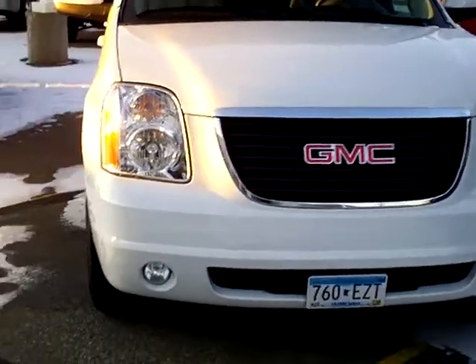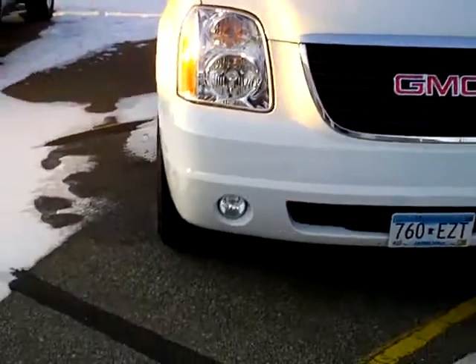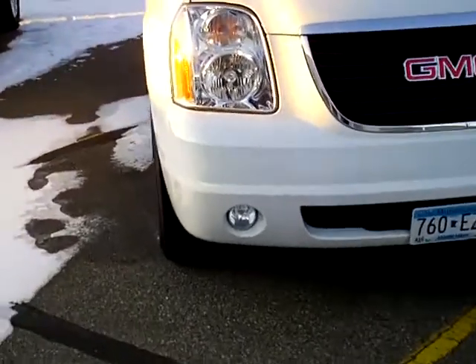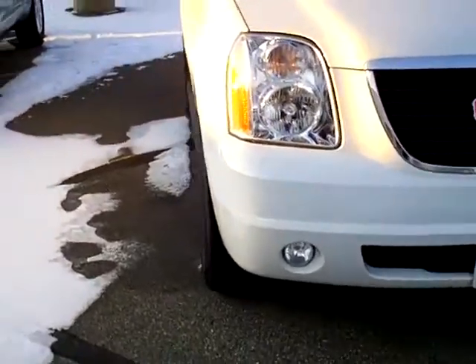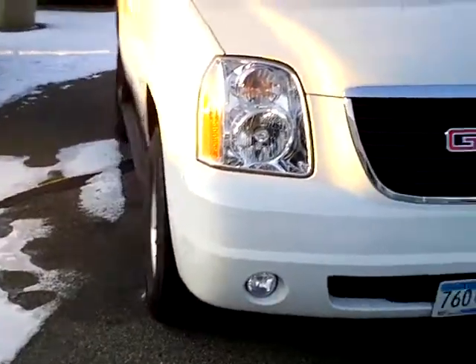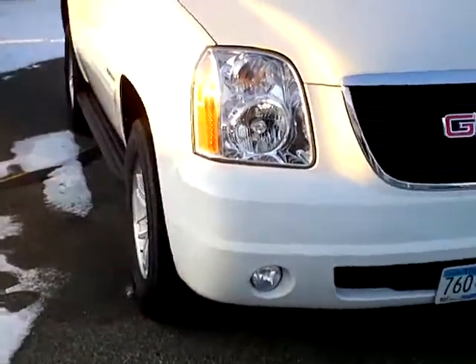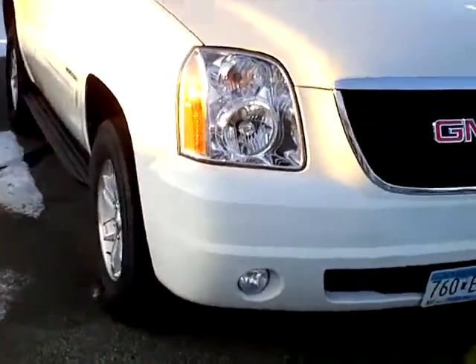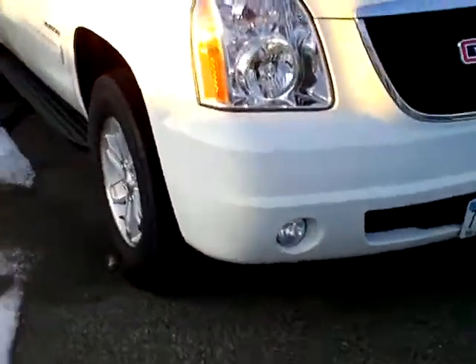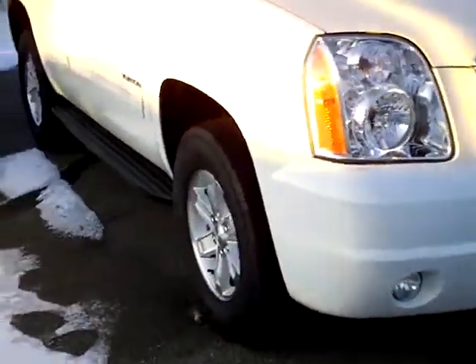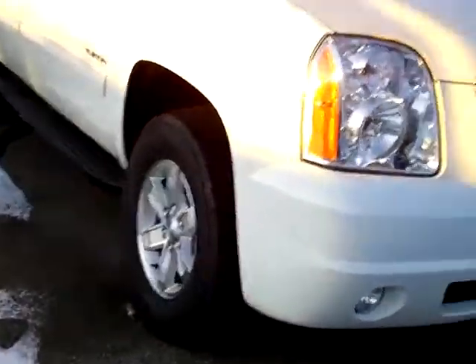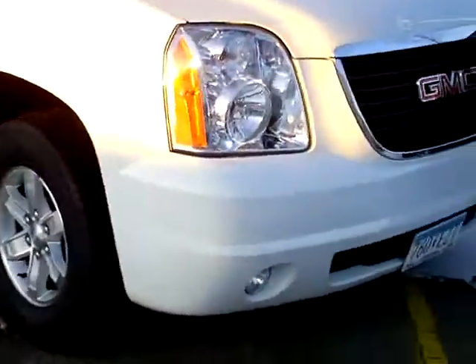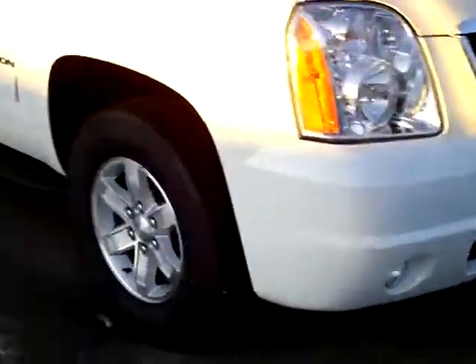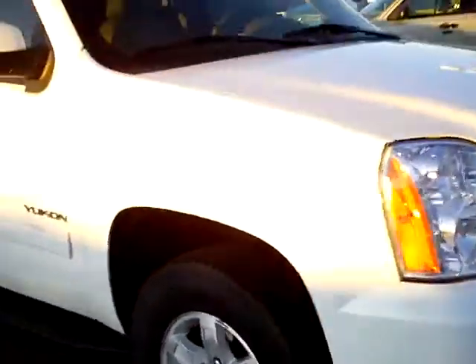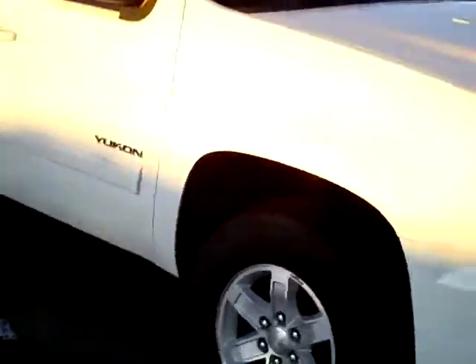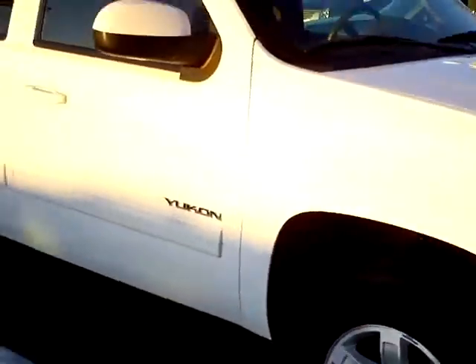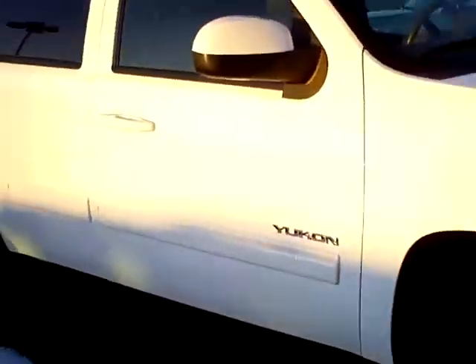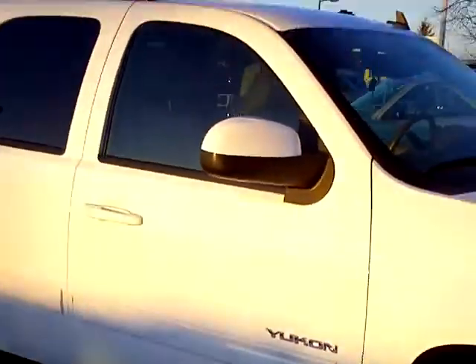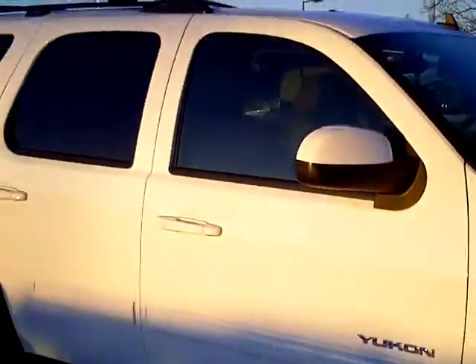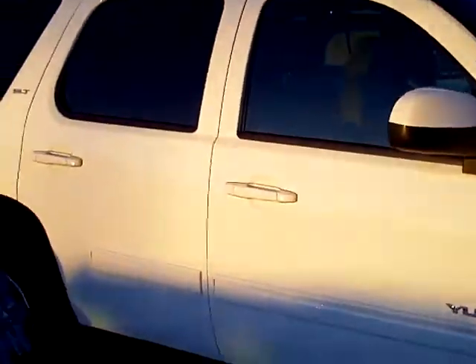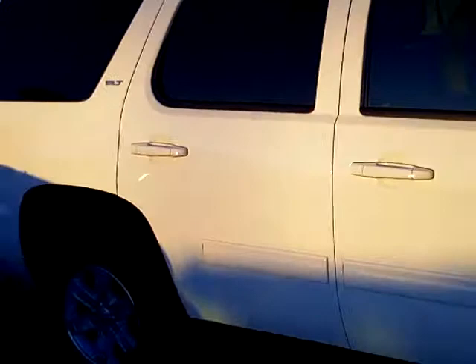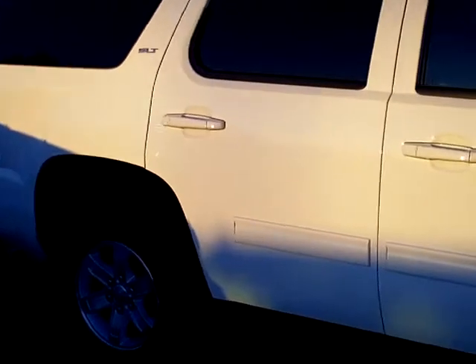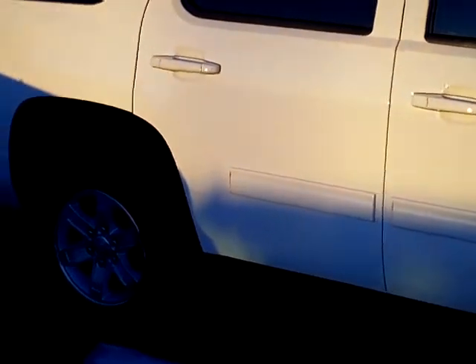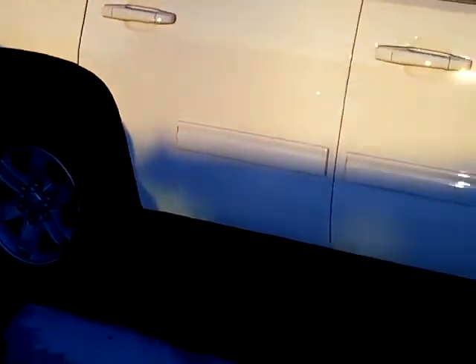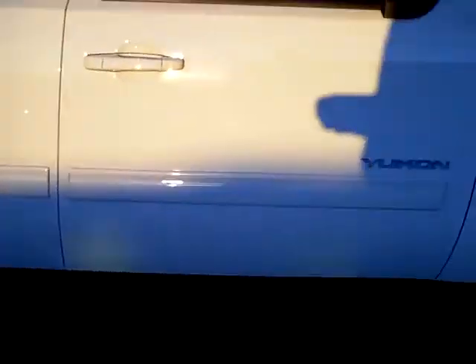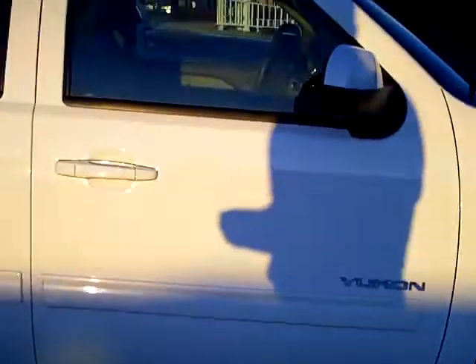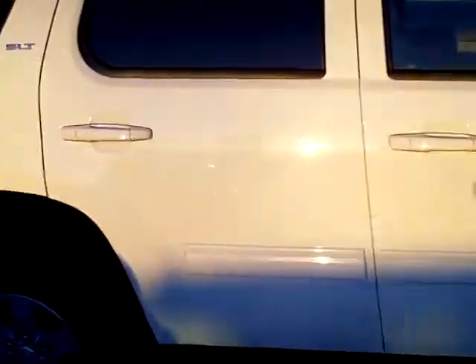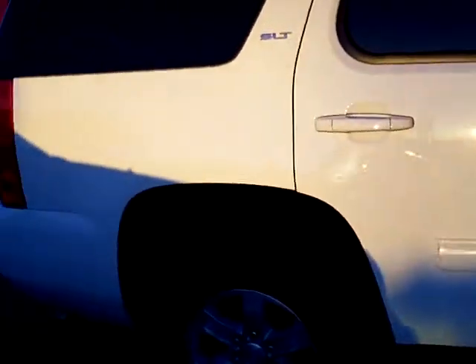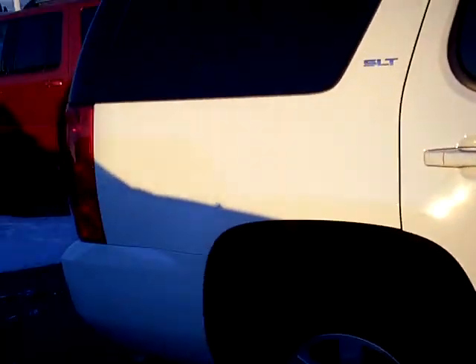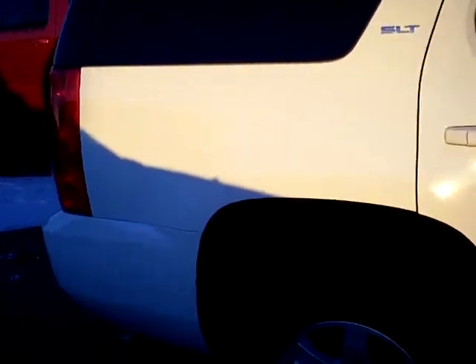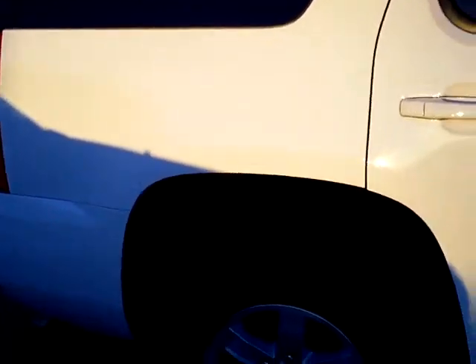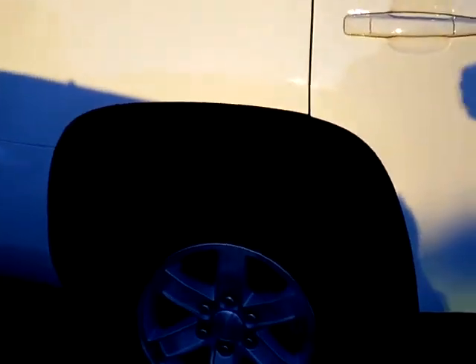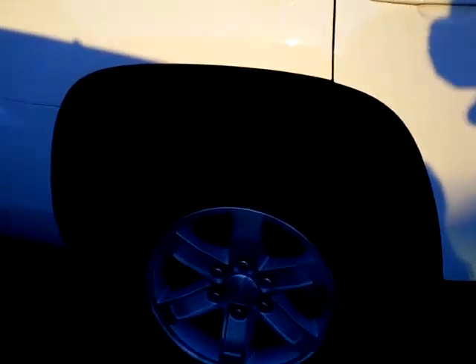2011 GMC Yukon SLT, white in color. It blends right in to winter stuff with Christmas coming up here soon. Beautiful — white takes the longest to show the dirt.